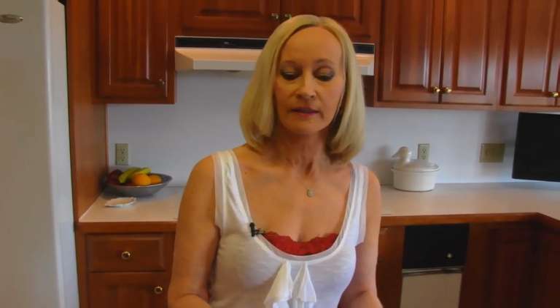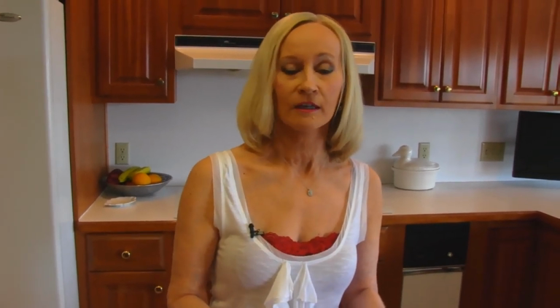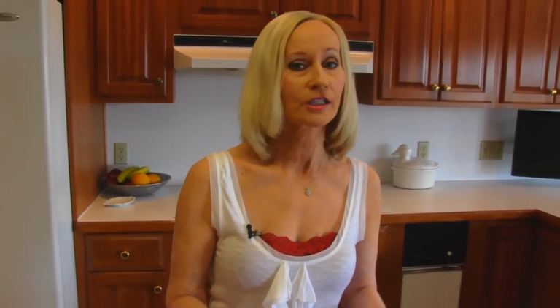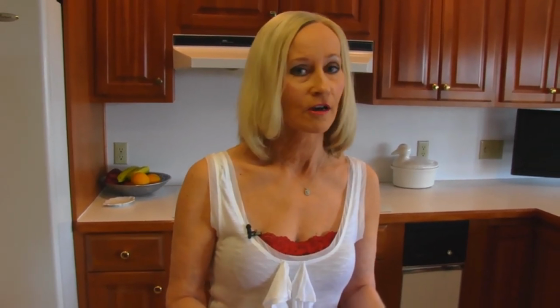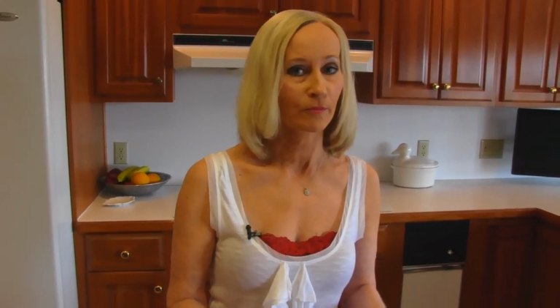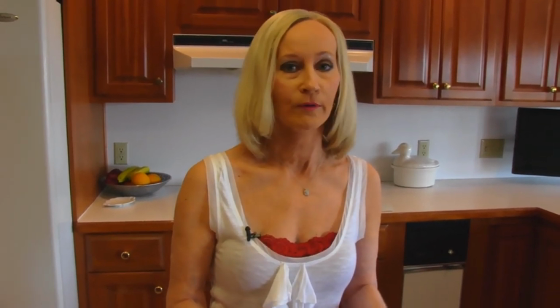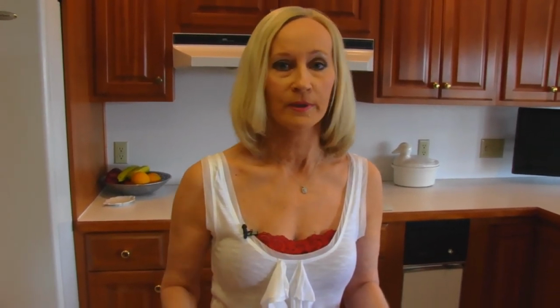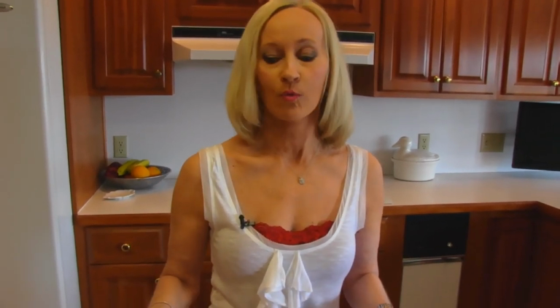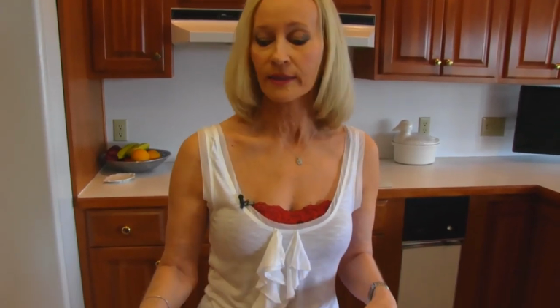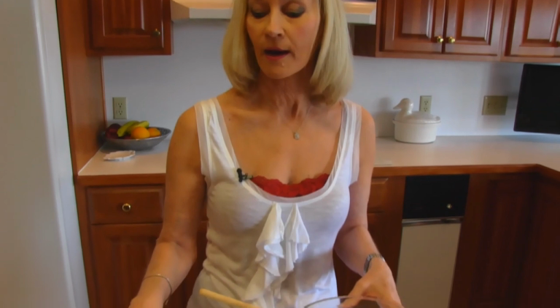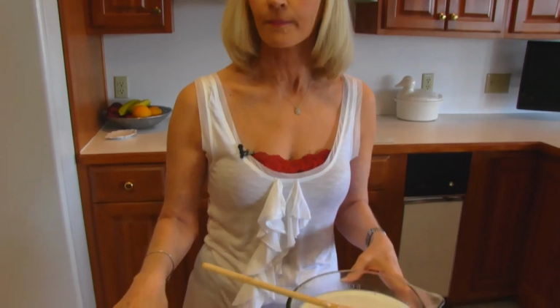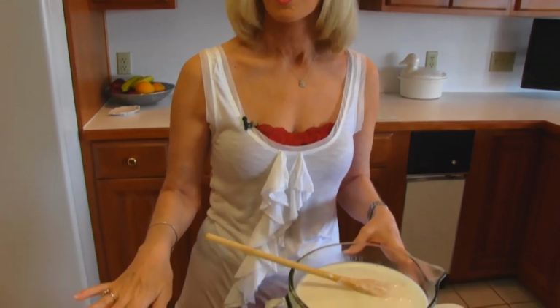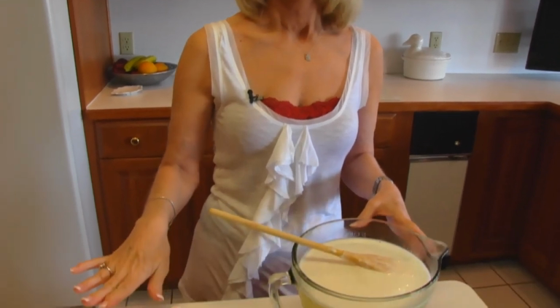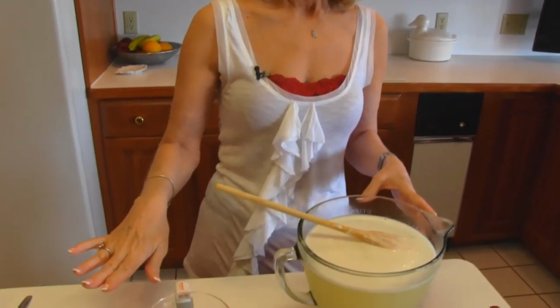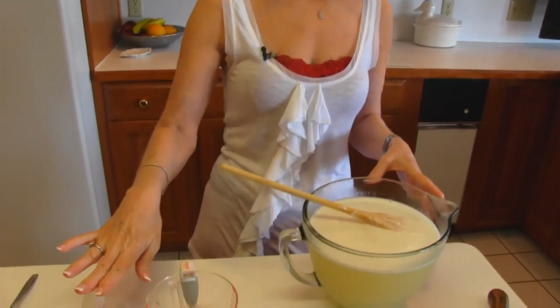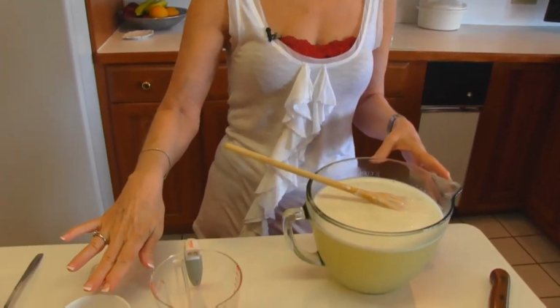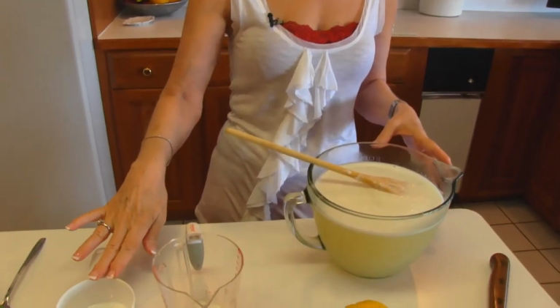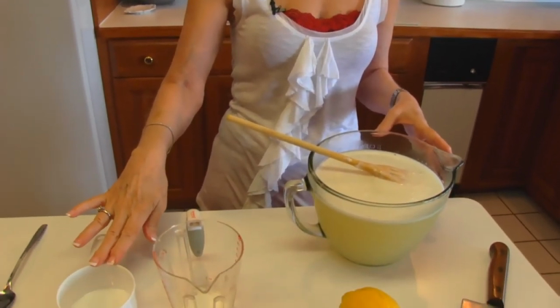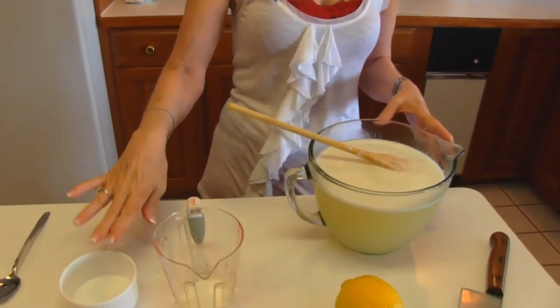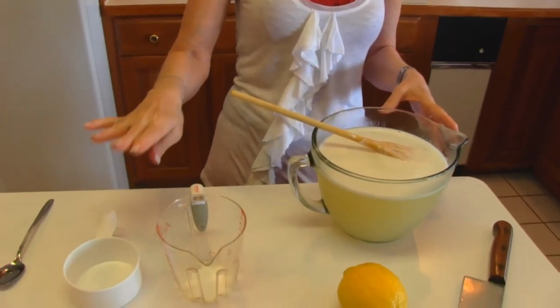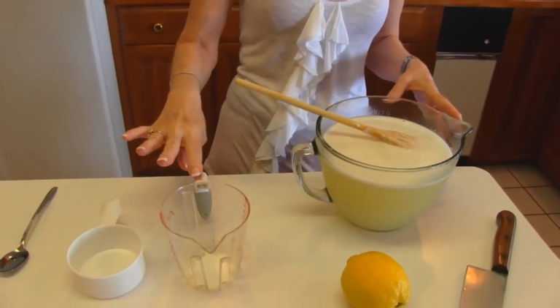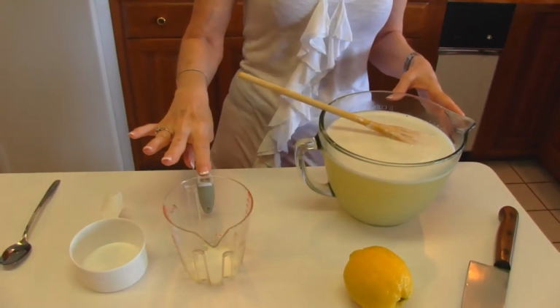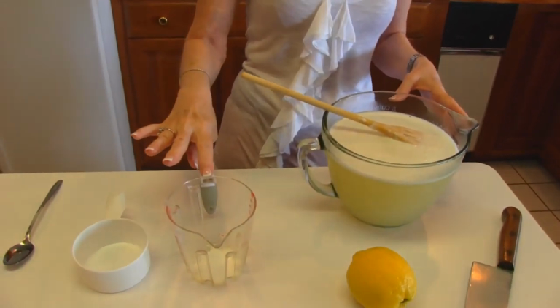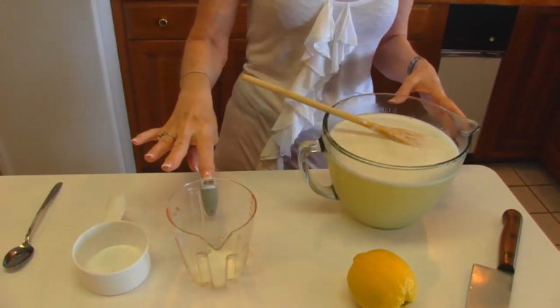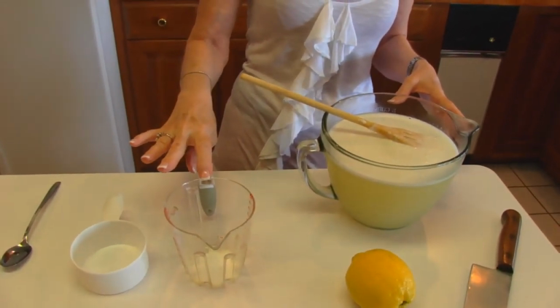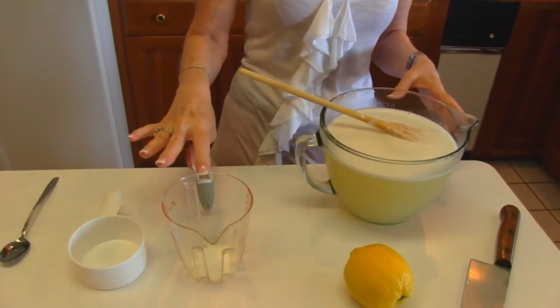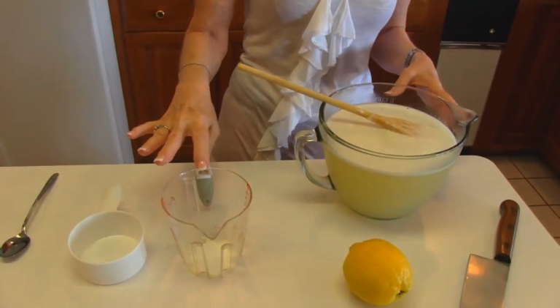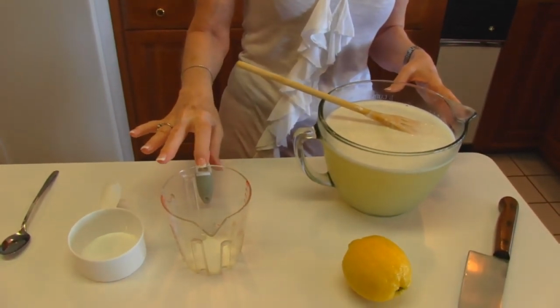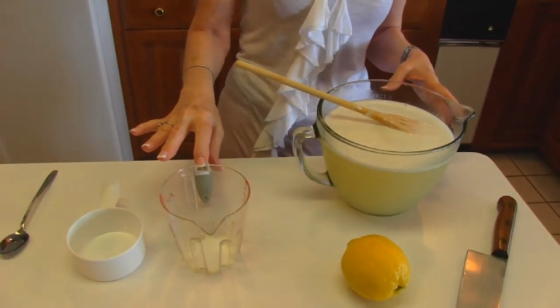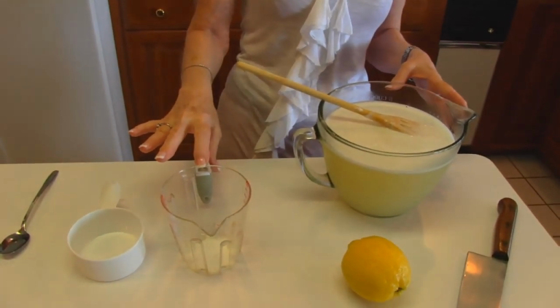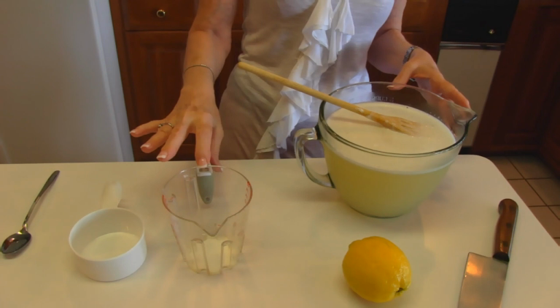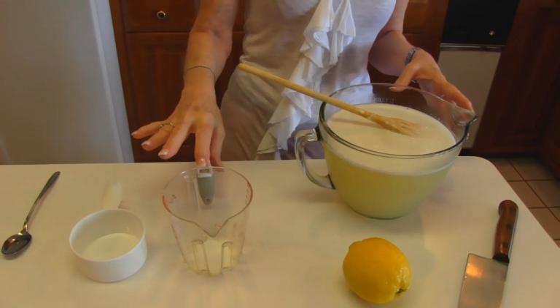I think a good starting point would be 1 cup of sweetener with 1½ cups of lemon juice.